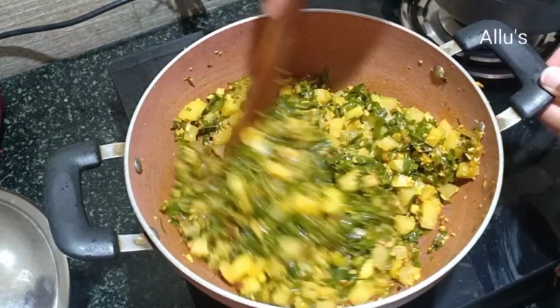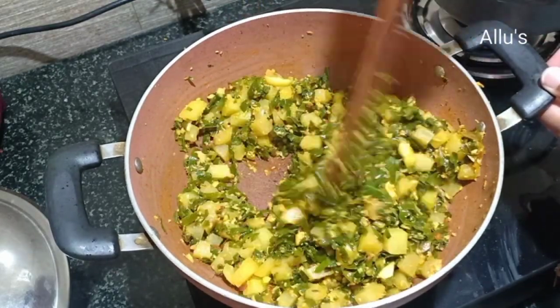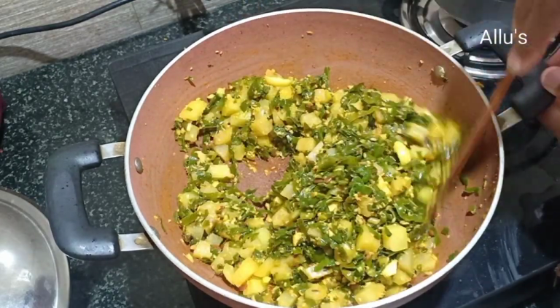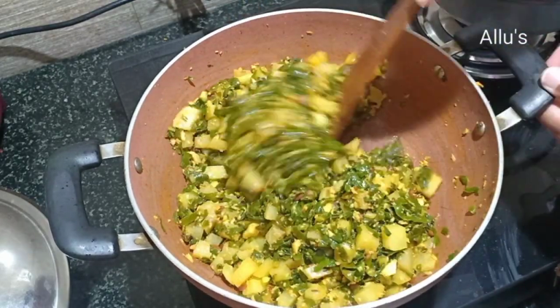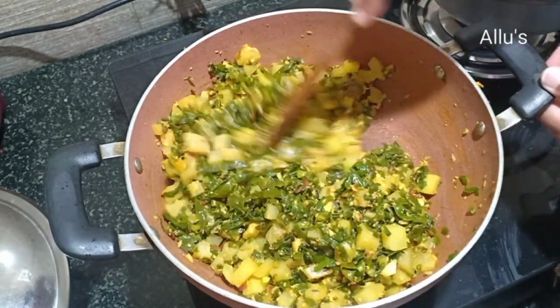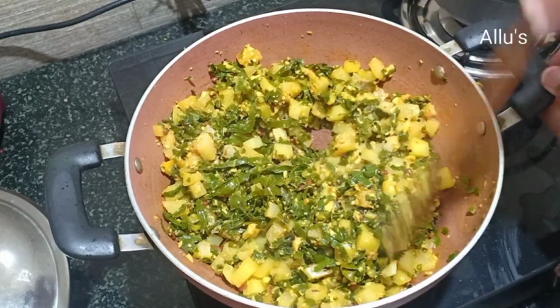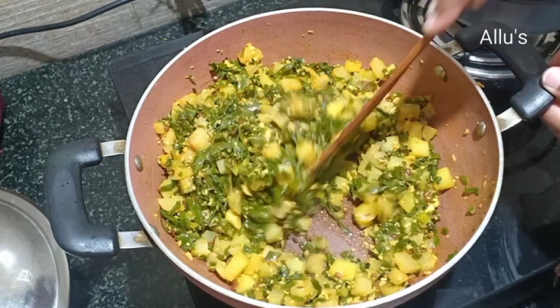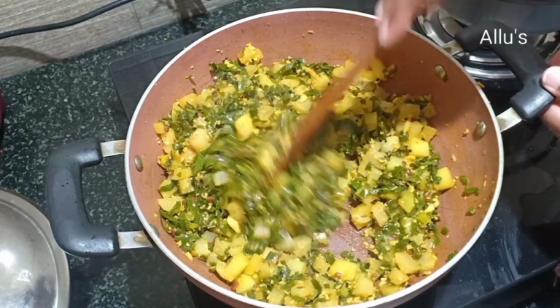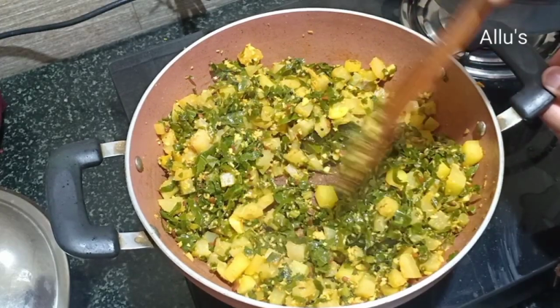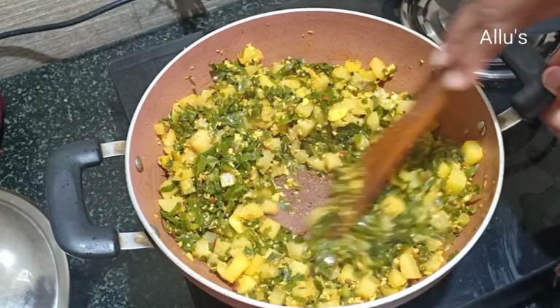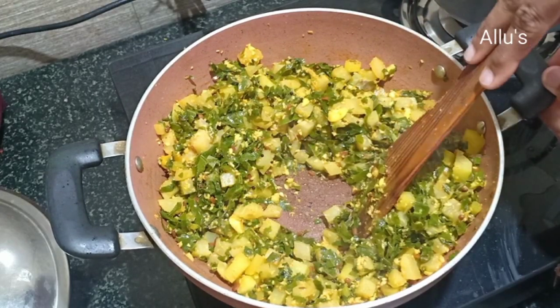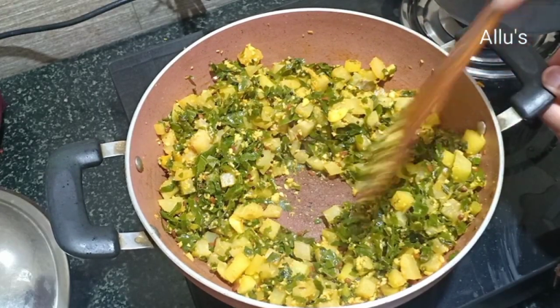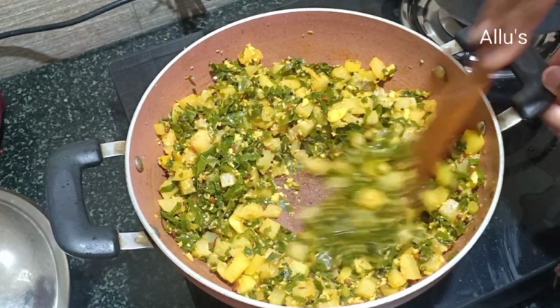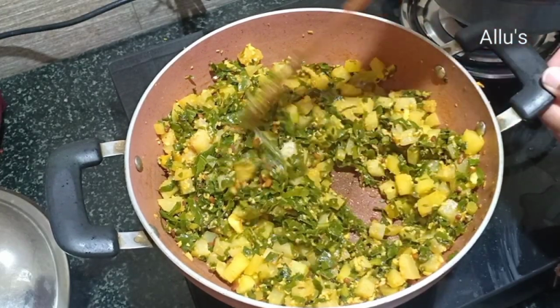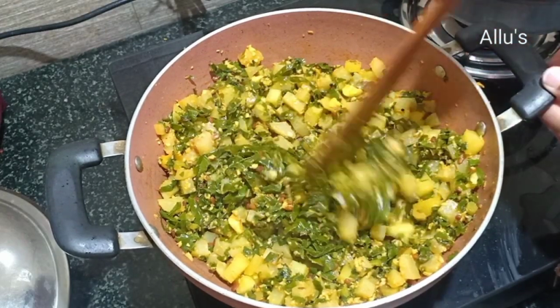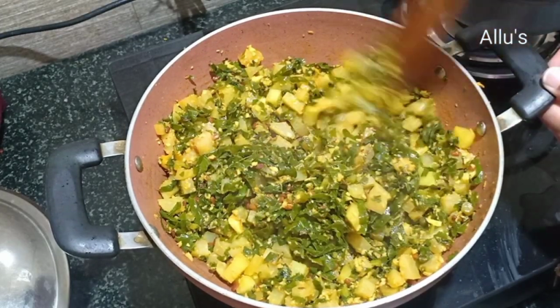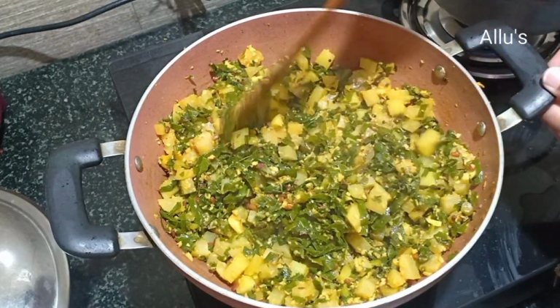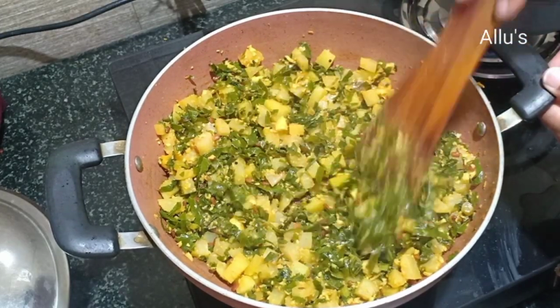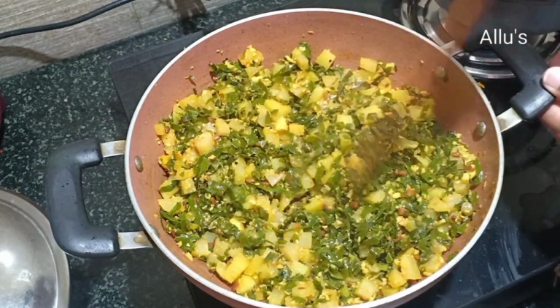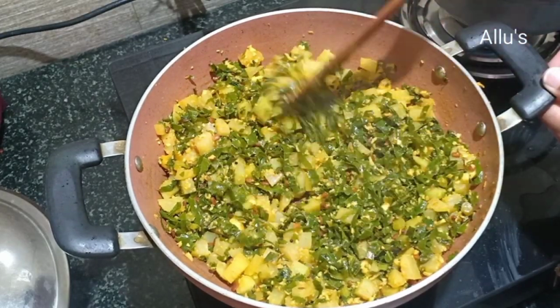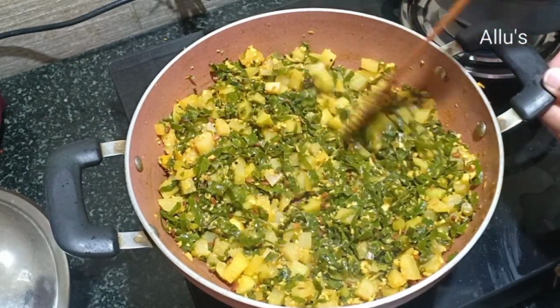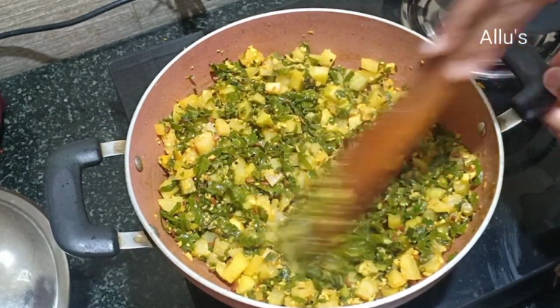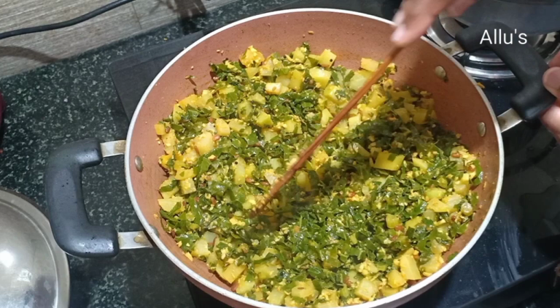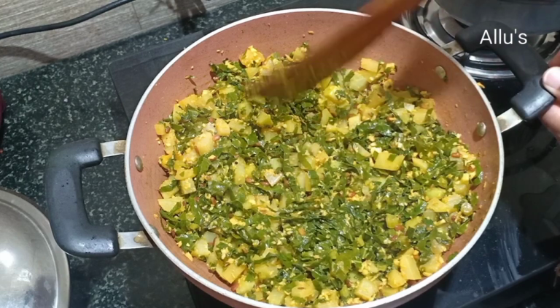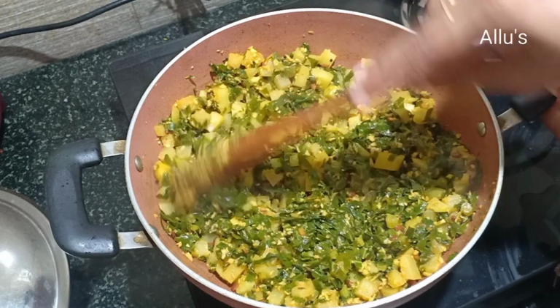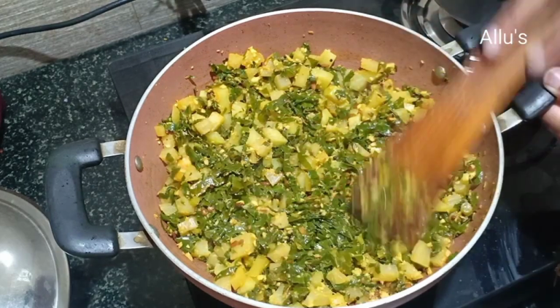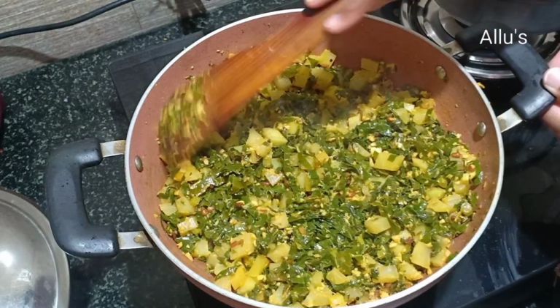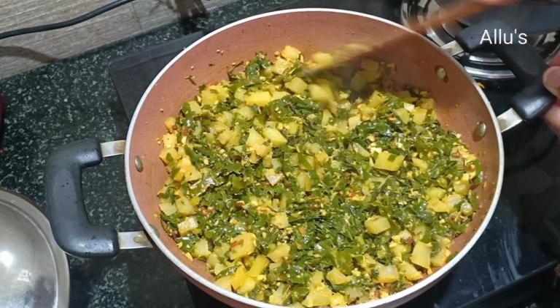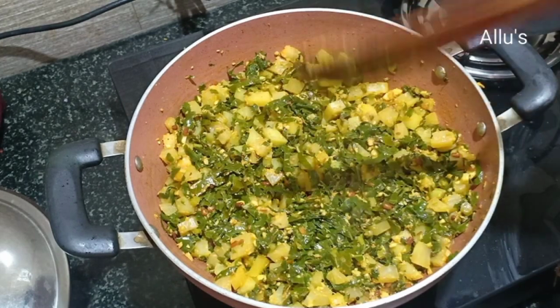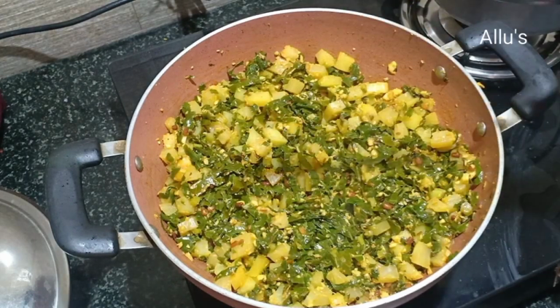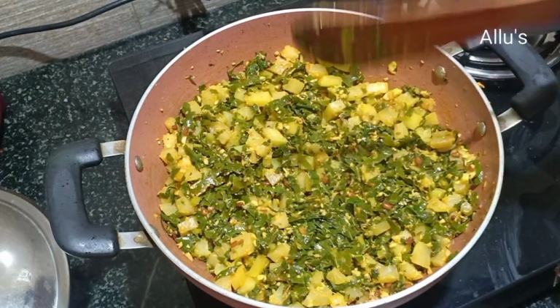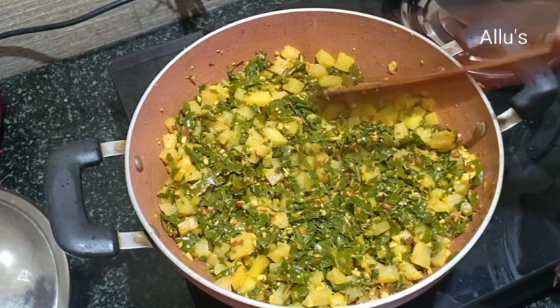Now a very tasty German turnip side dish is ready. Hope you all like this video. Thanks for watching.